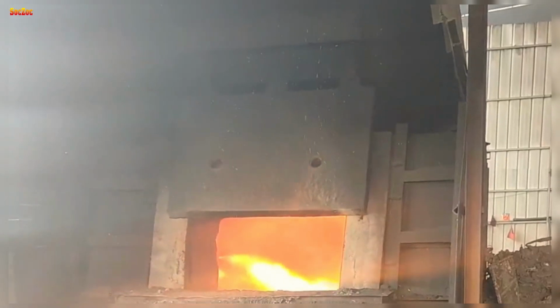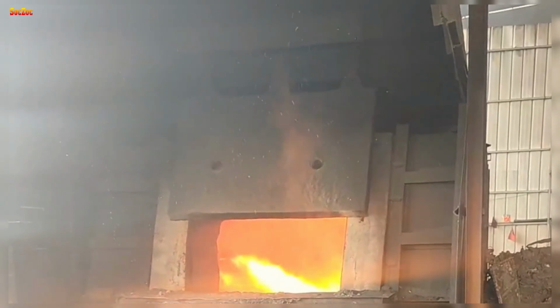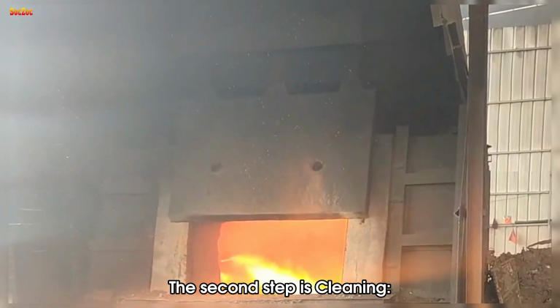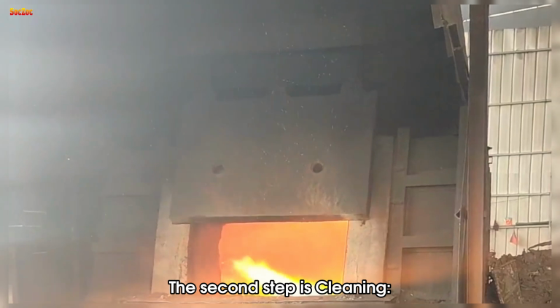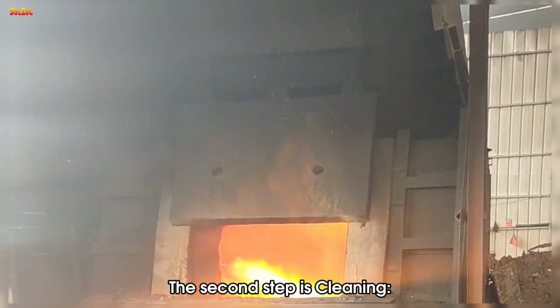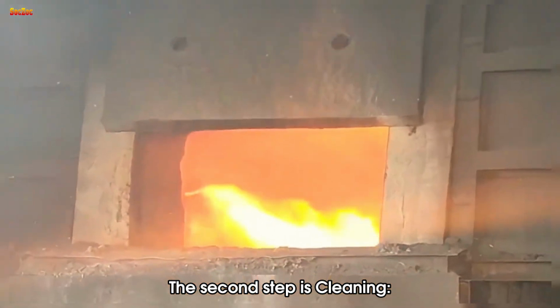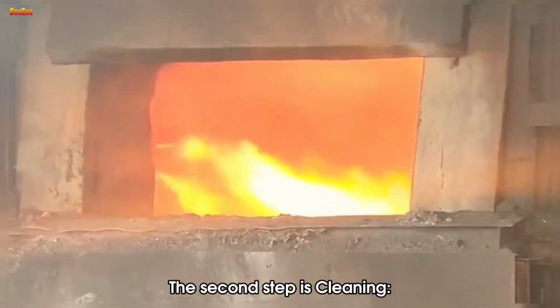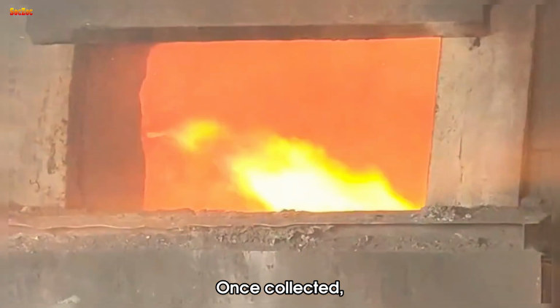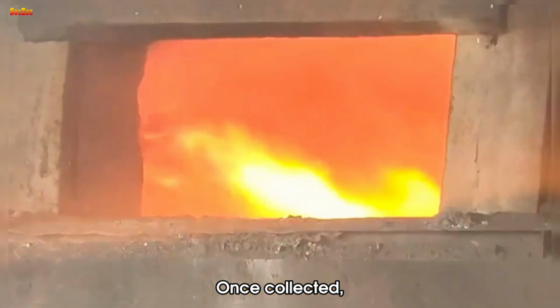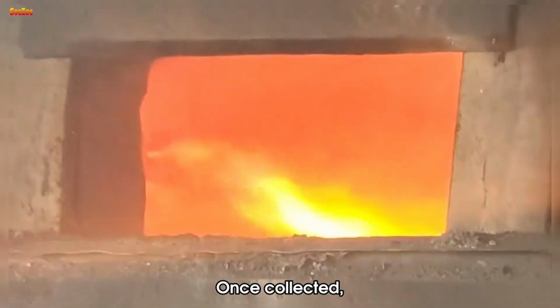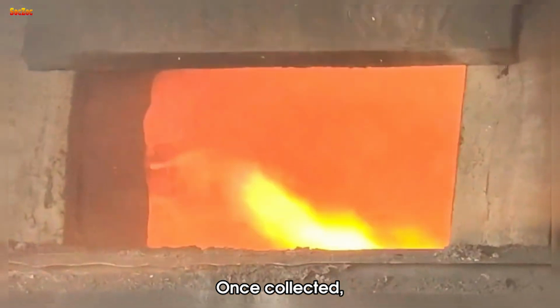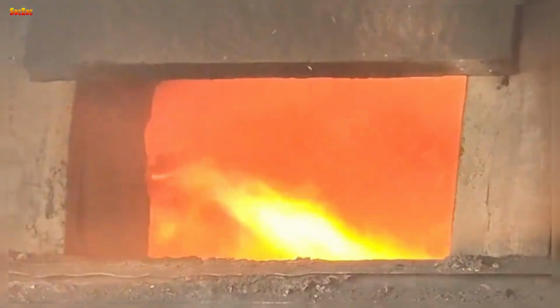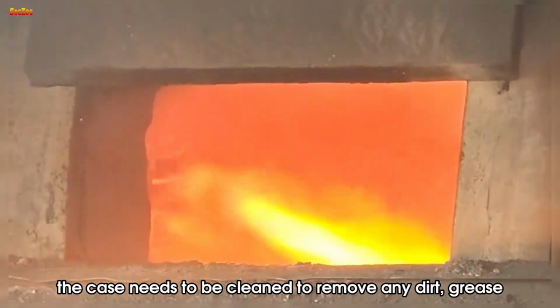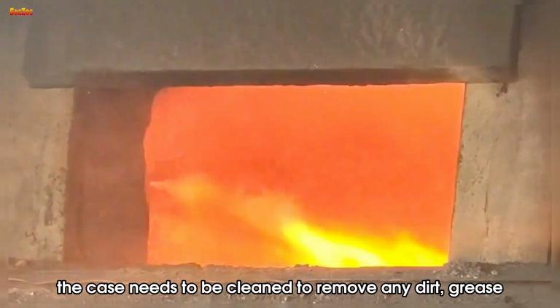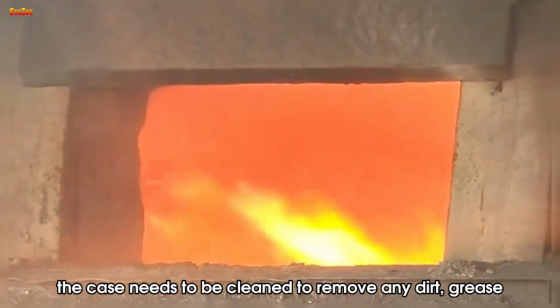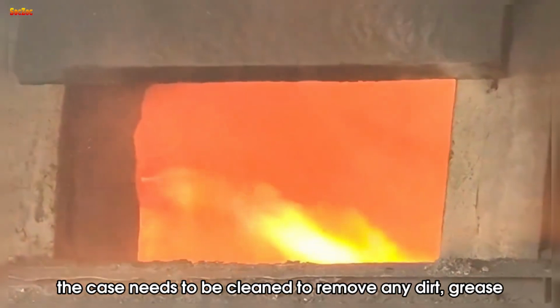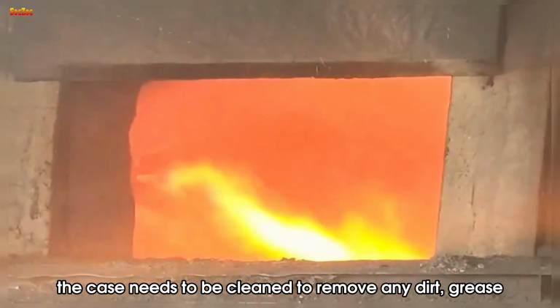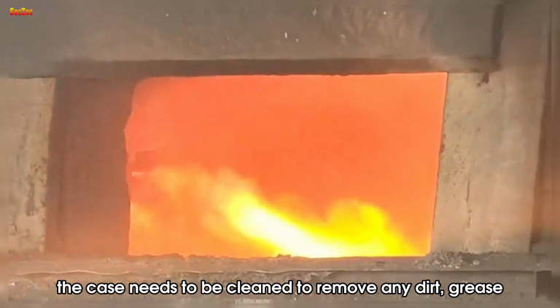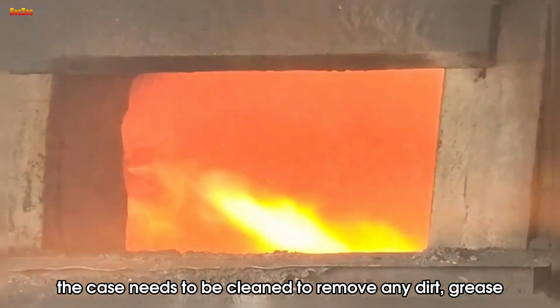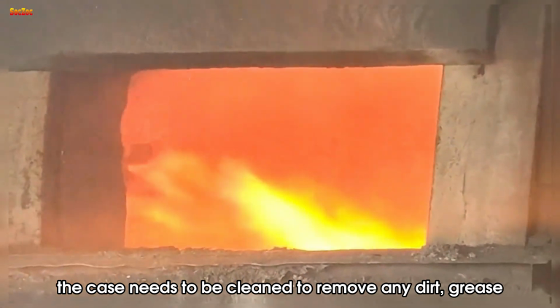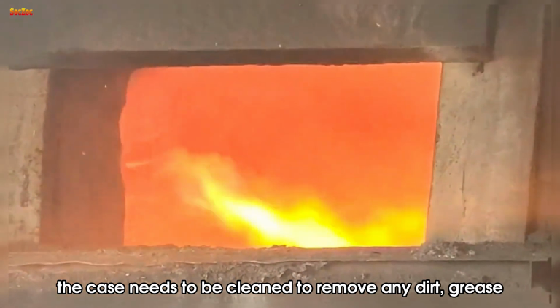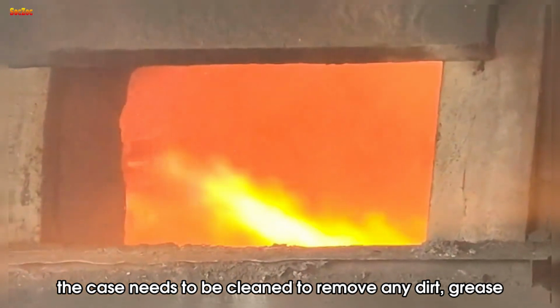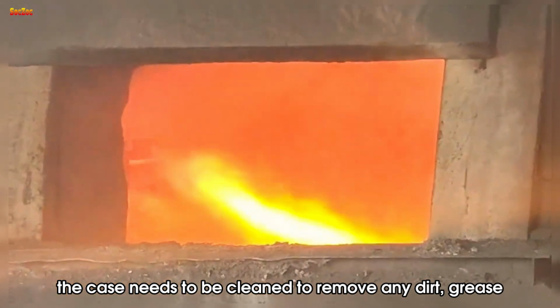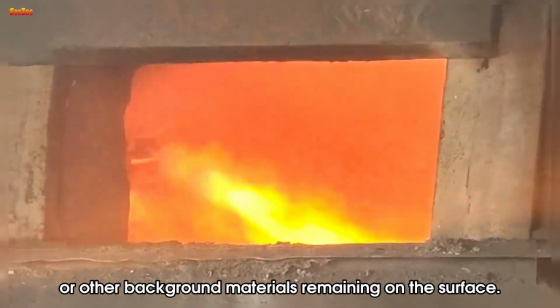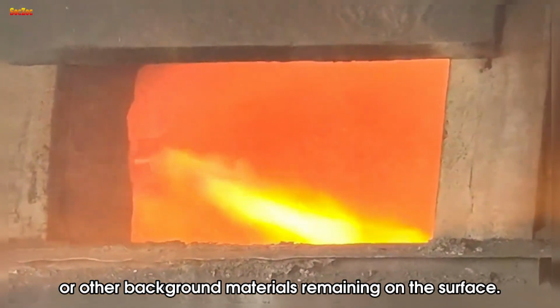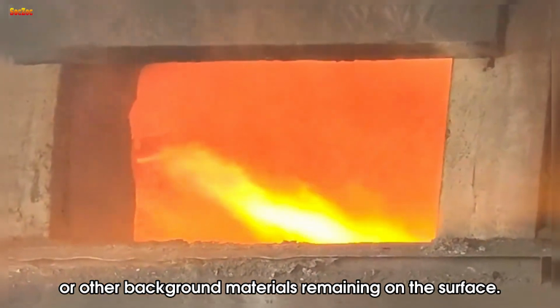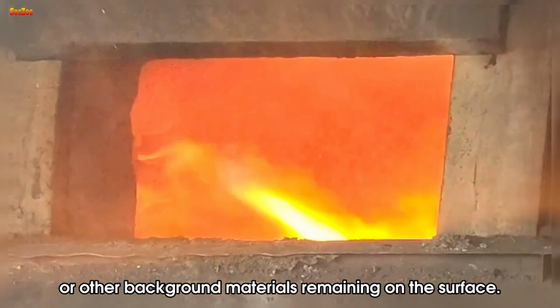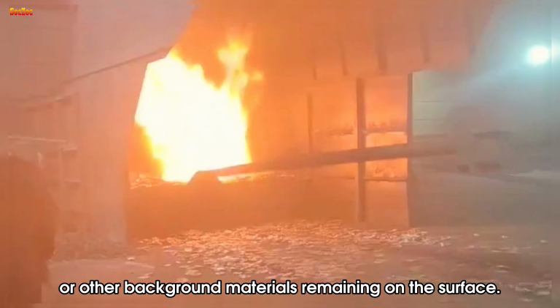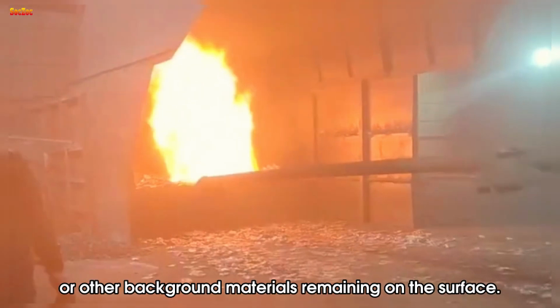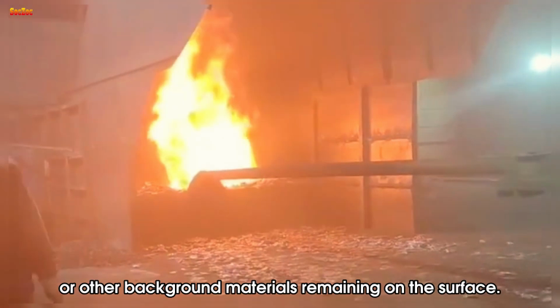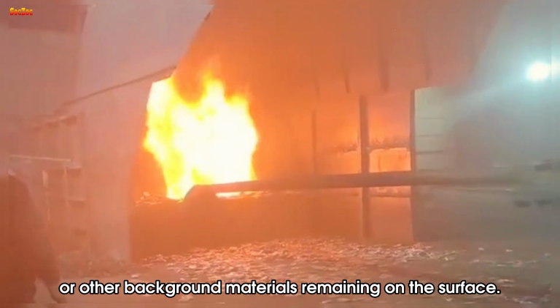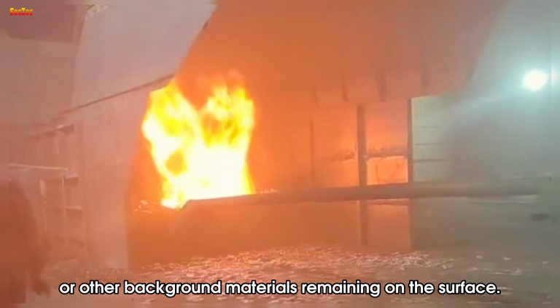The second step is cleaning. Once collected, the case needs to be cleaned to remove any dirt, grease, or other contaminants remaining on the surface.